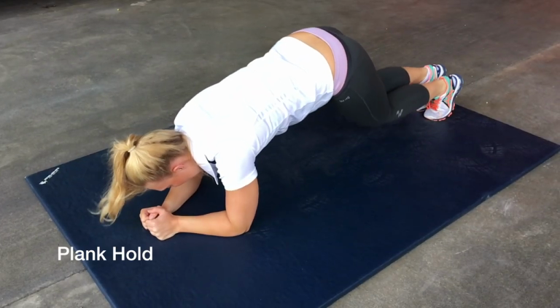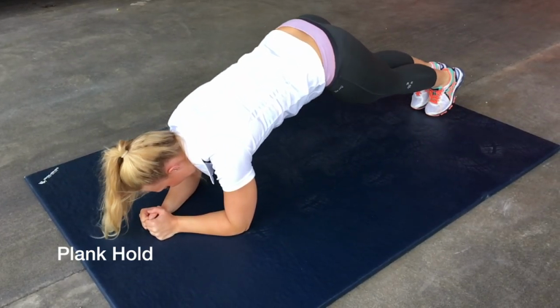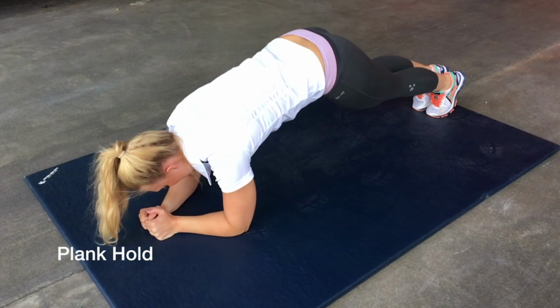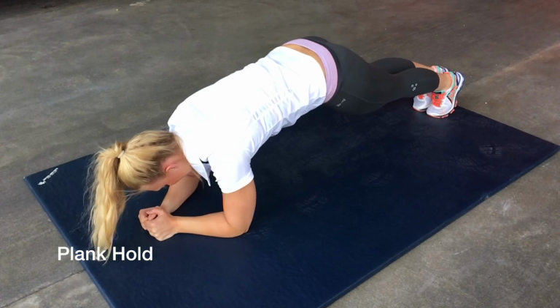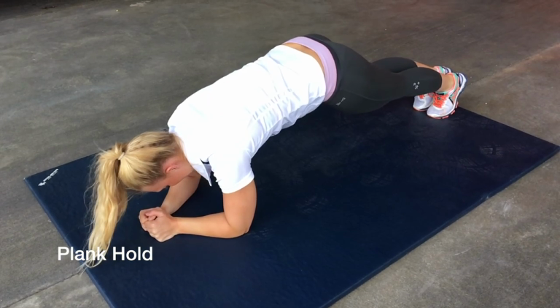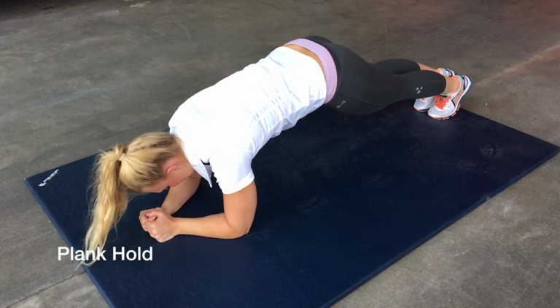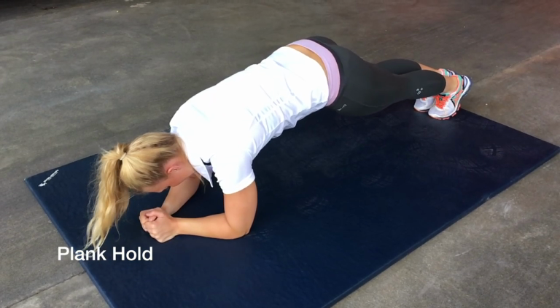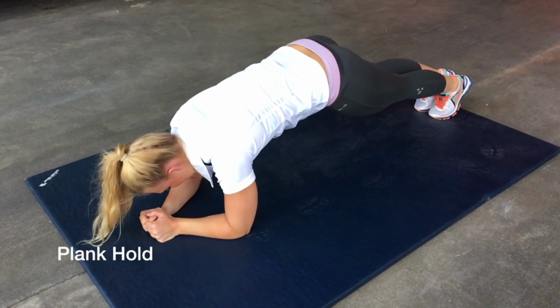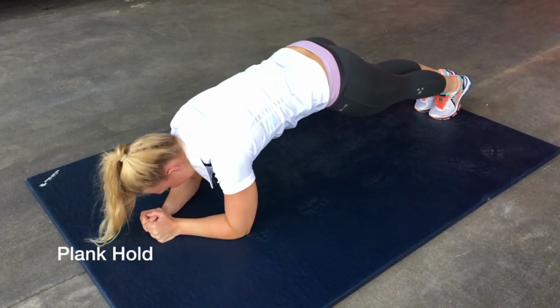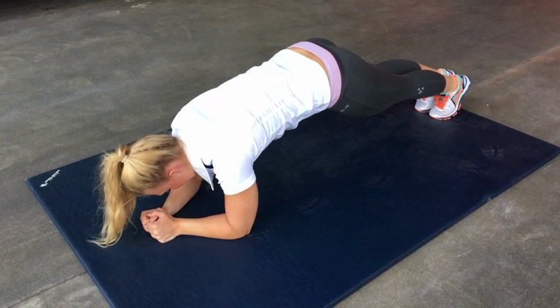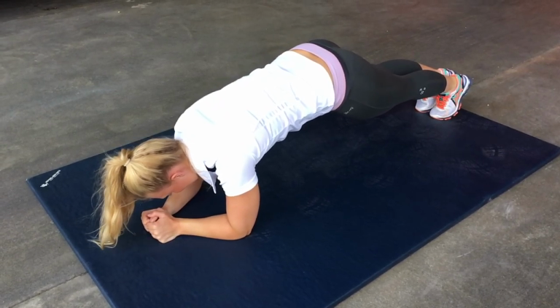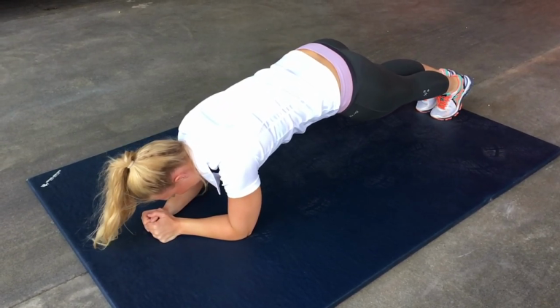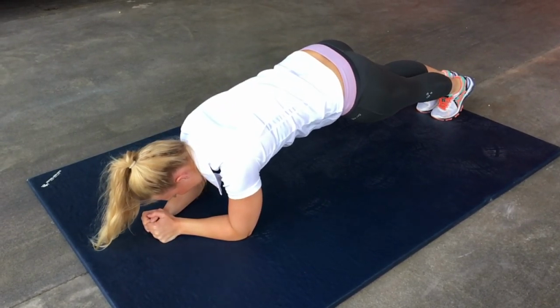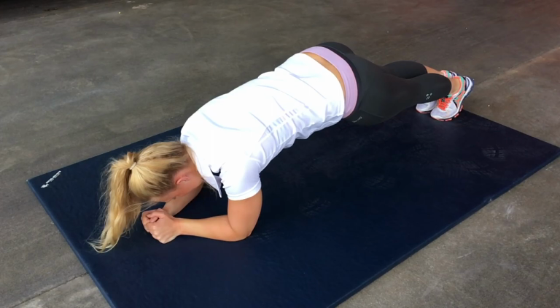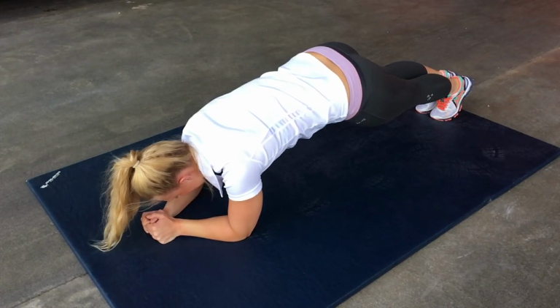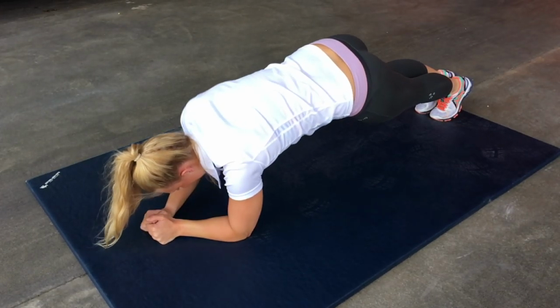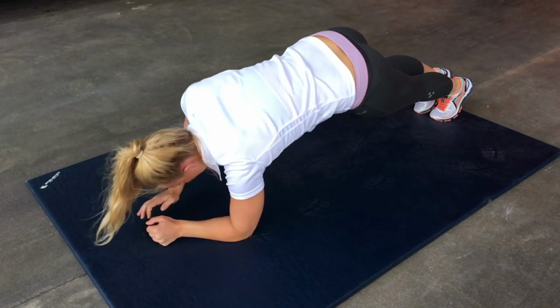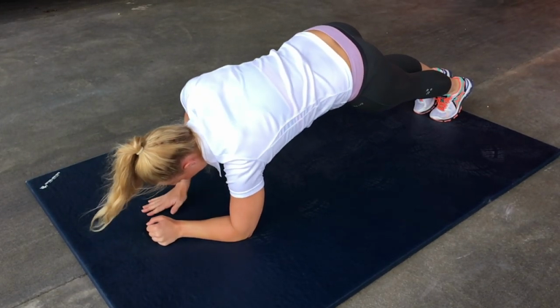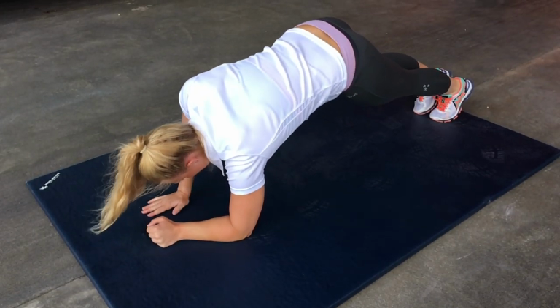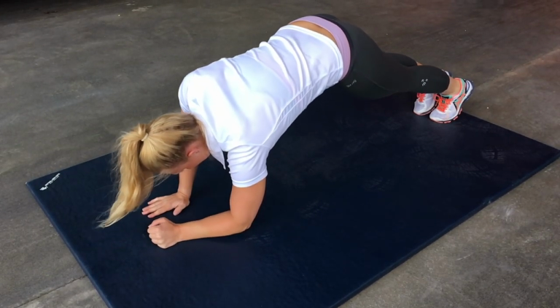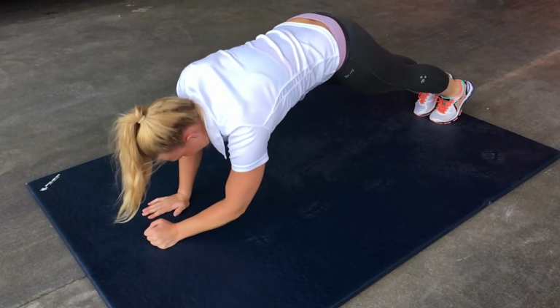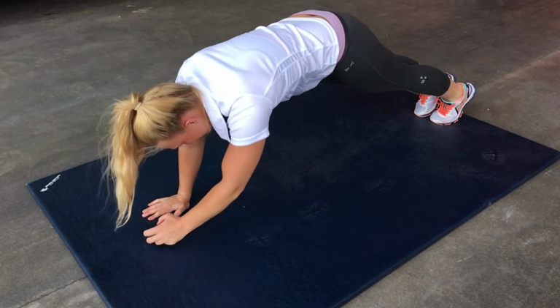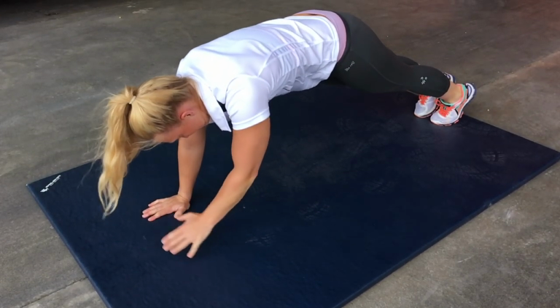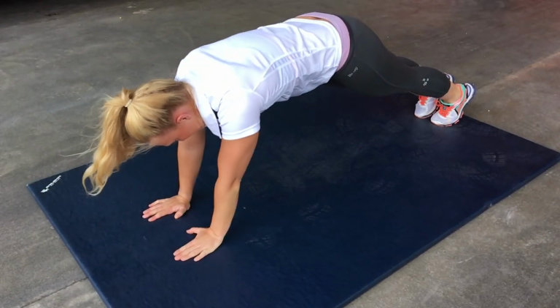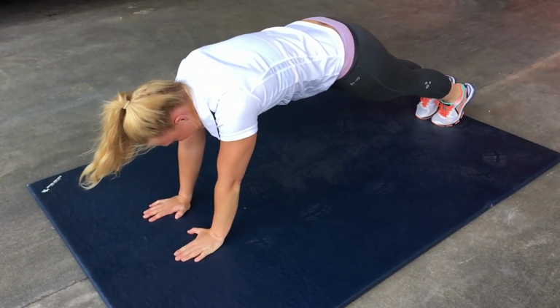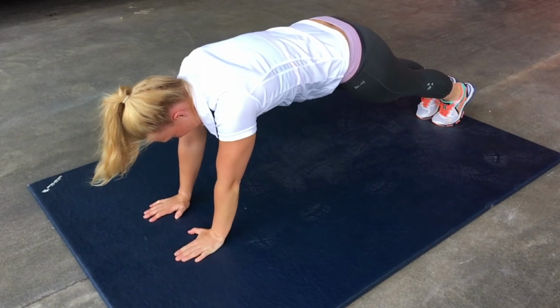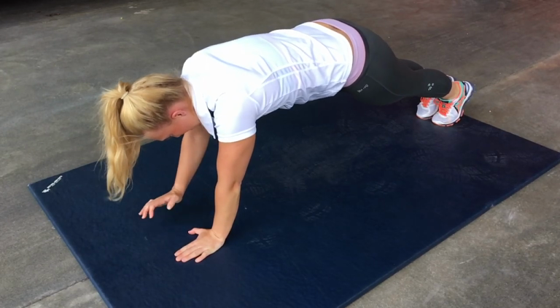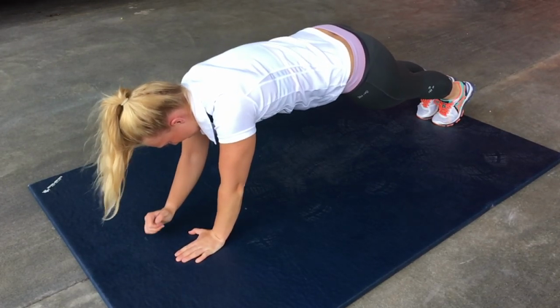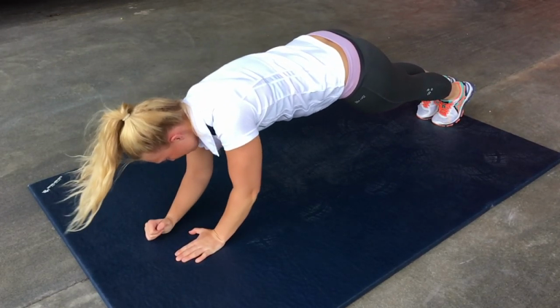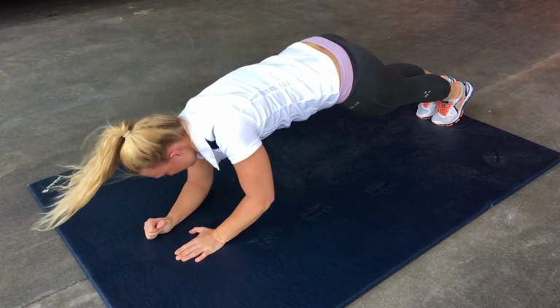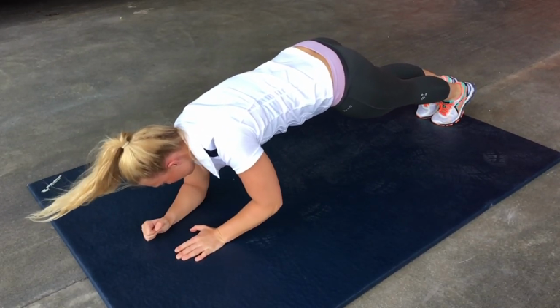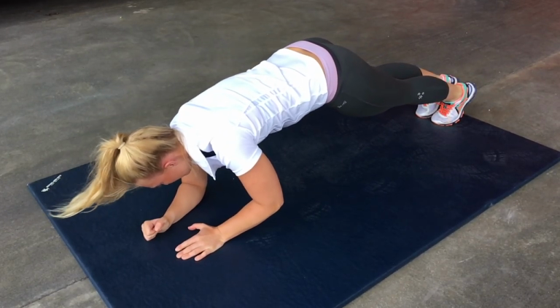Plank hold from bent elbows to straight arms. Start lying on your front, place elbows on the ground under your shoulders. Move up off your elbows to straight arms and then back to elbows. Complete 20 movements three times.